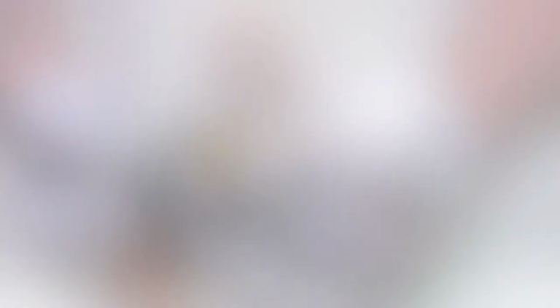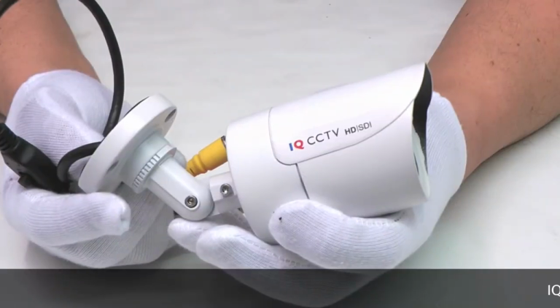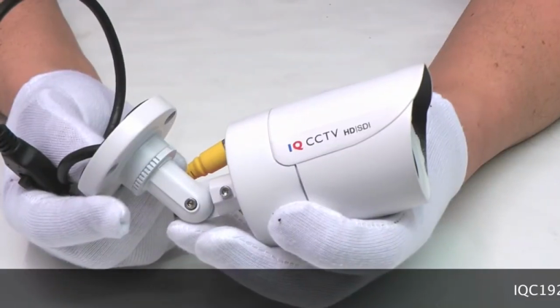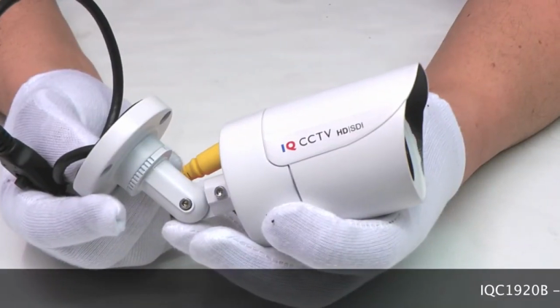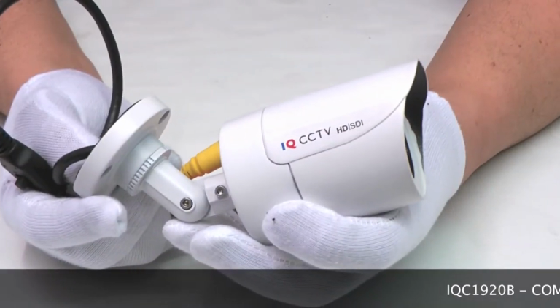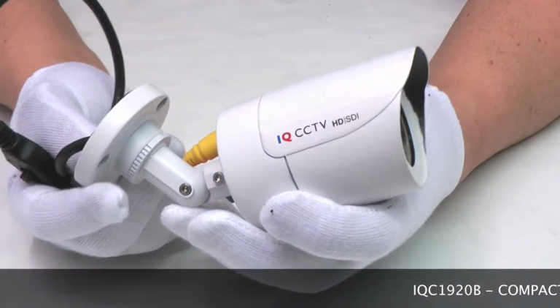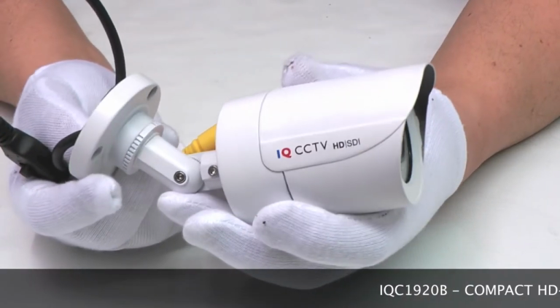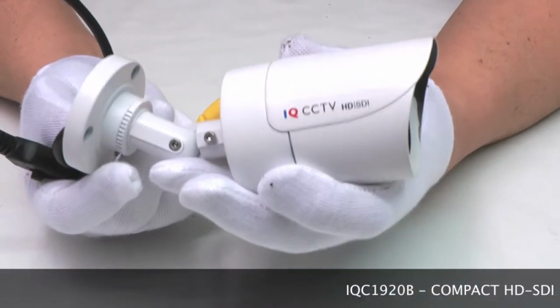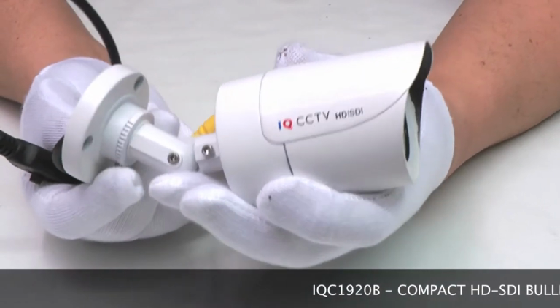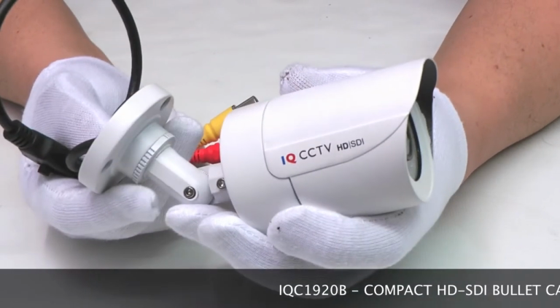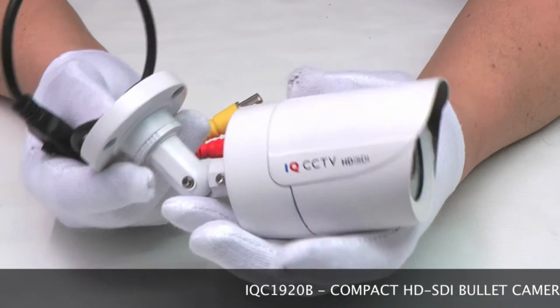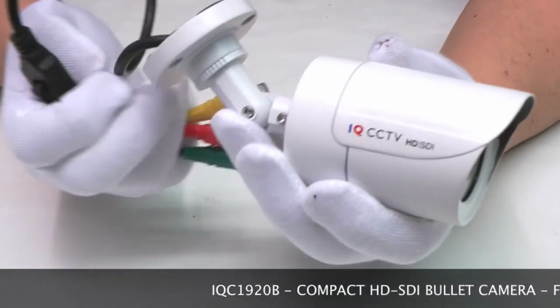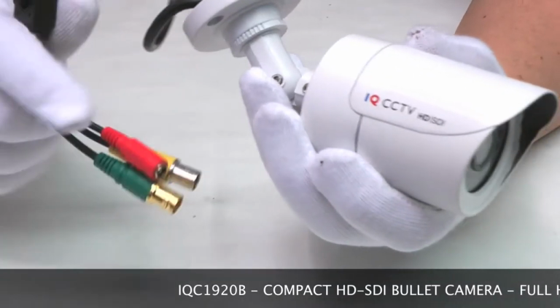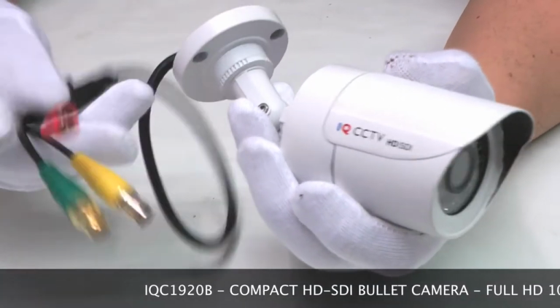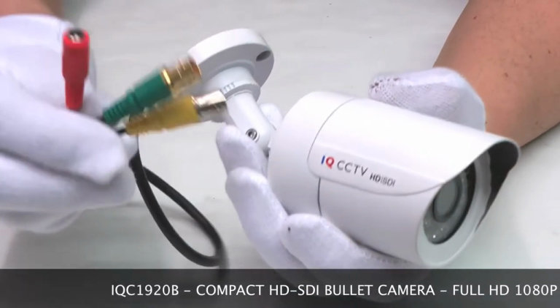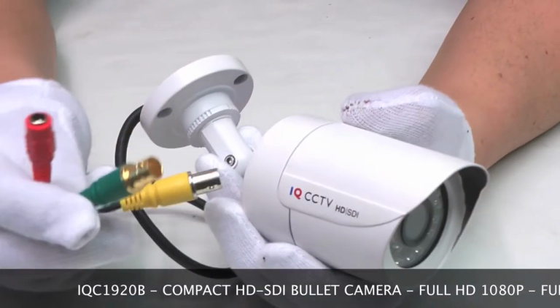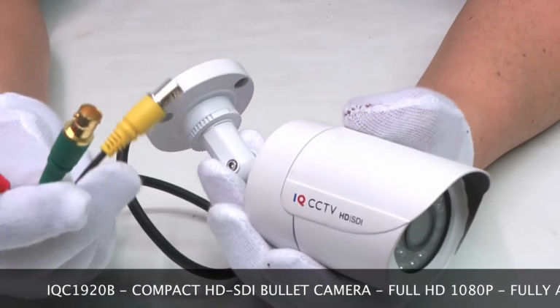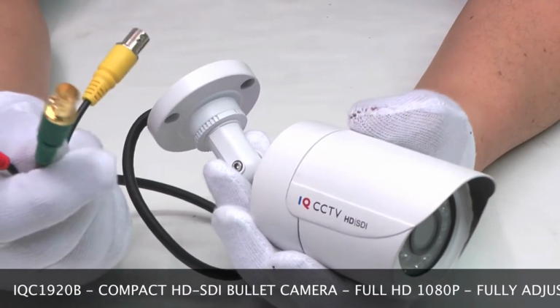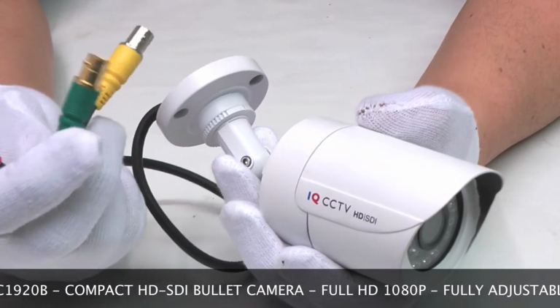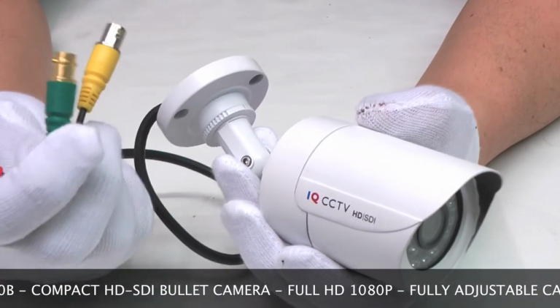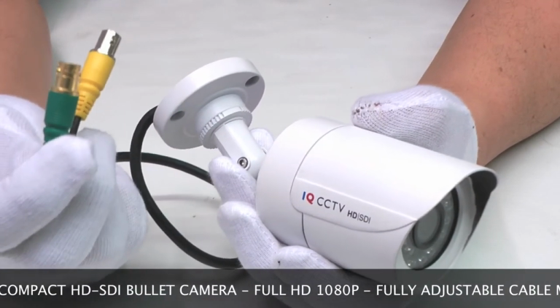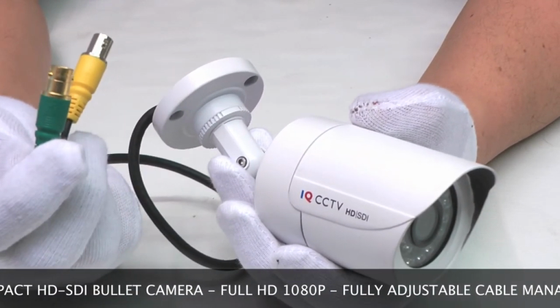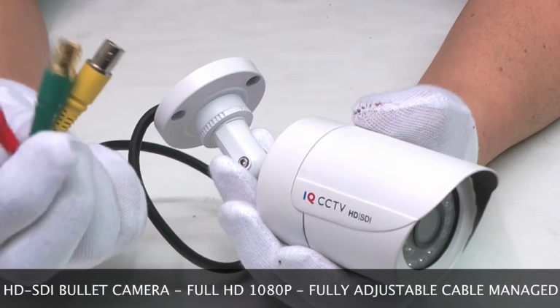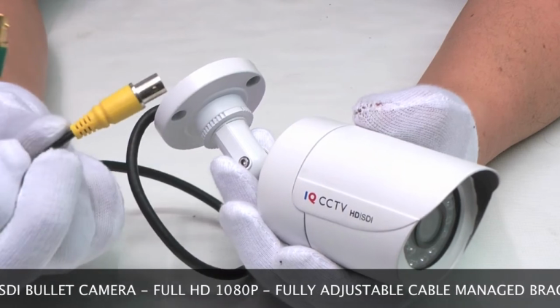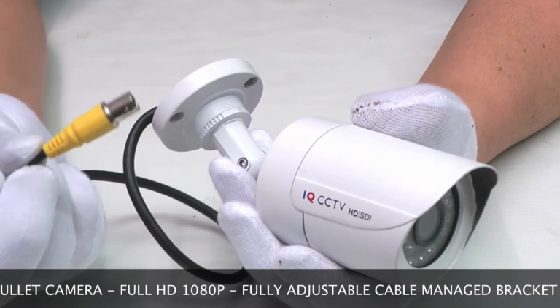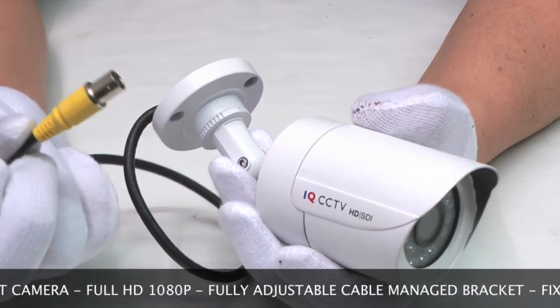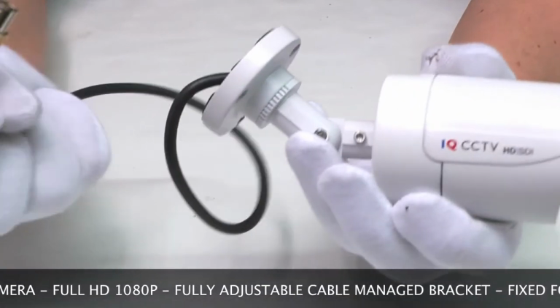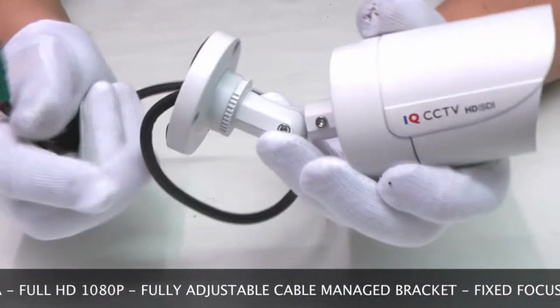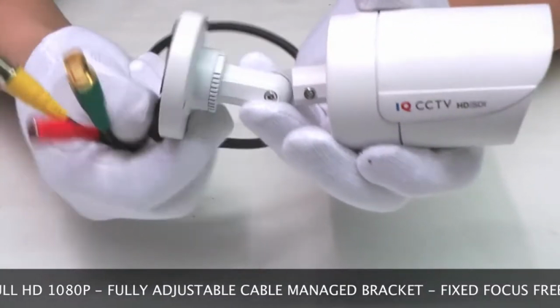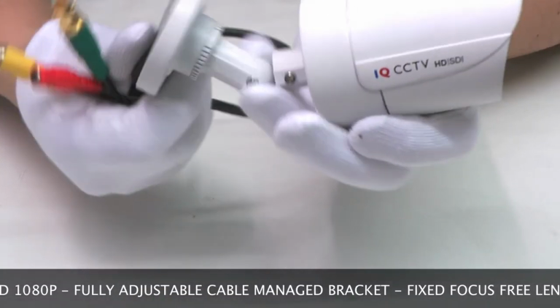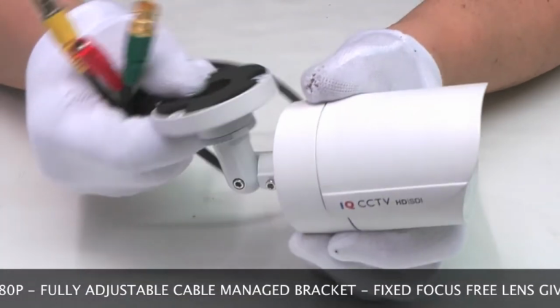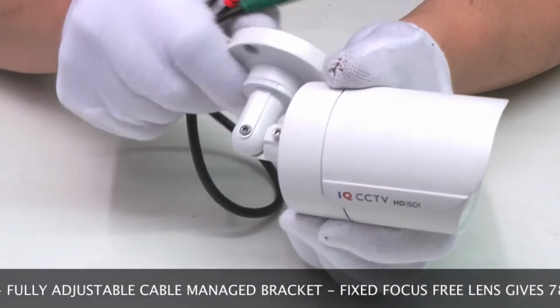The IQC 19-20B is a compact bullet camera. It gives full 1080p high definition output via HD-SDI. There's also a test monitor output here. The cable managed bracket is fully adjustable.